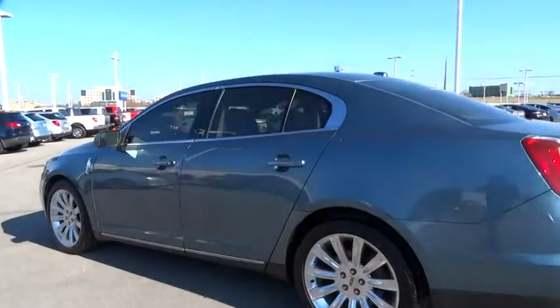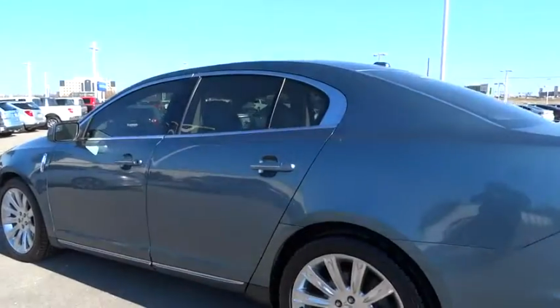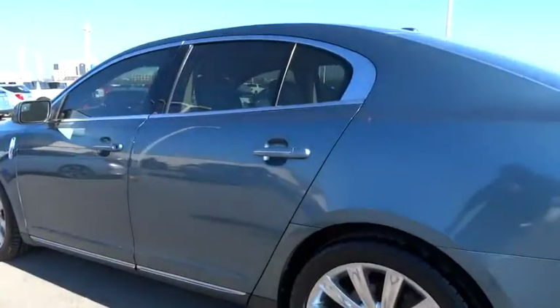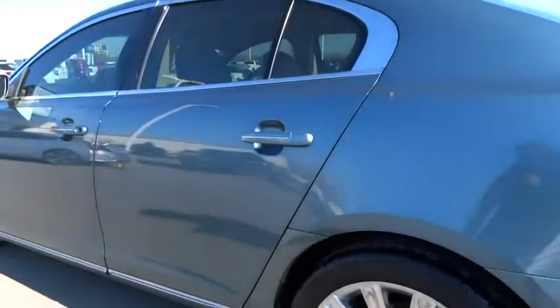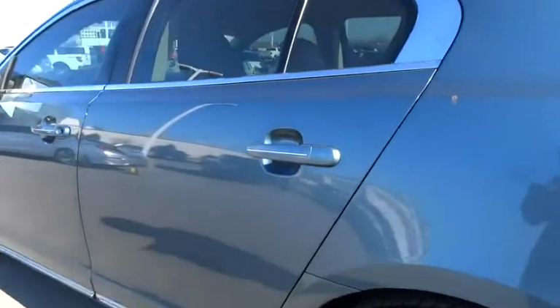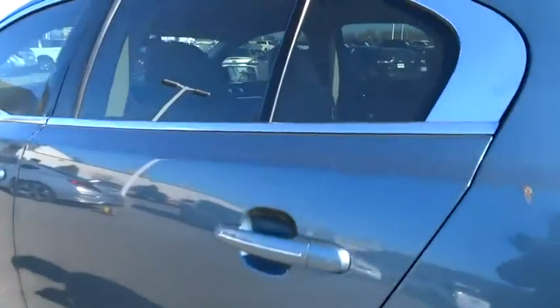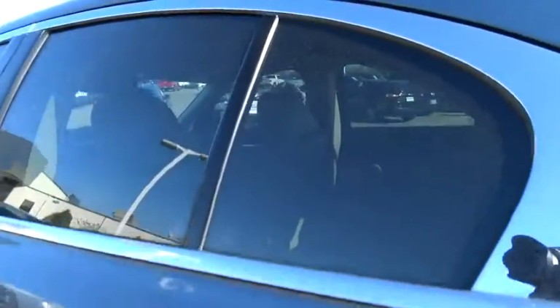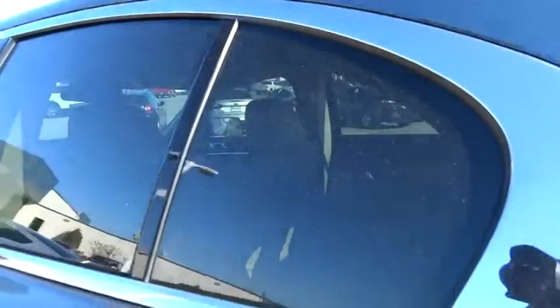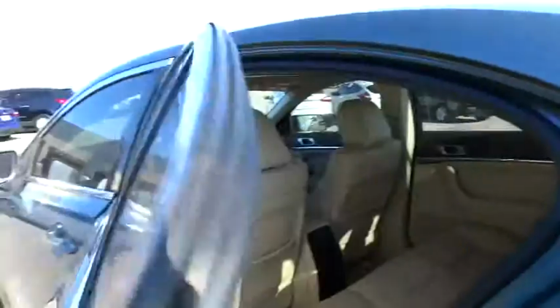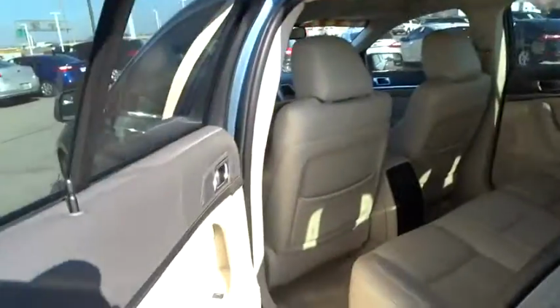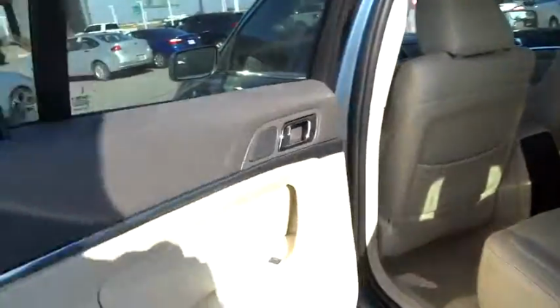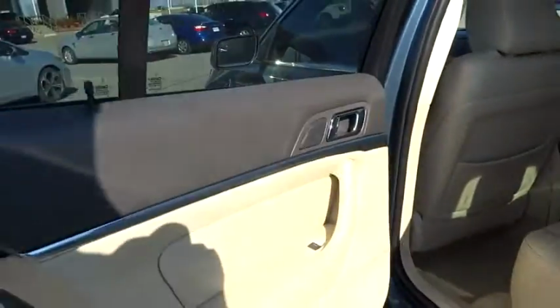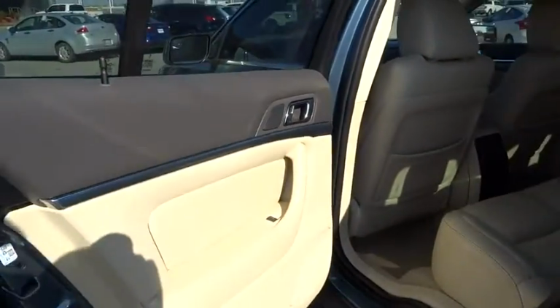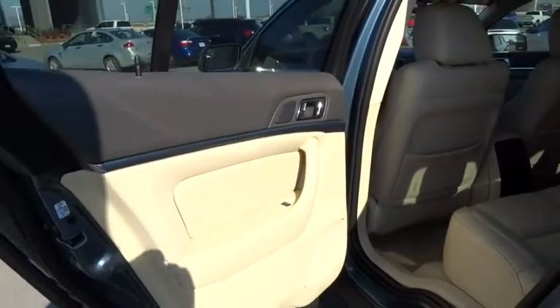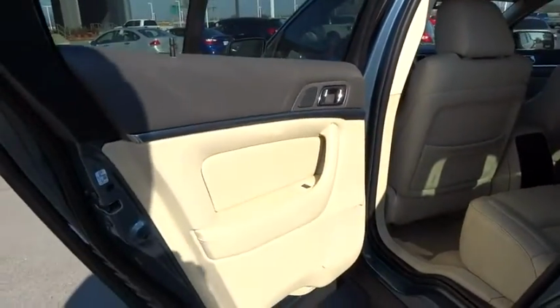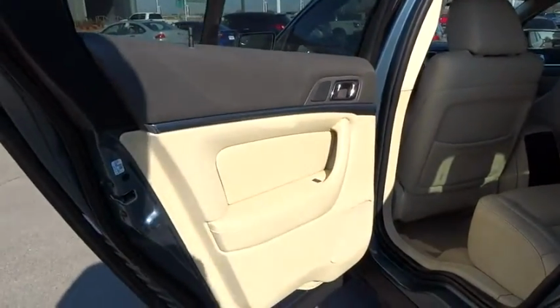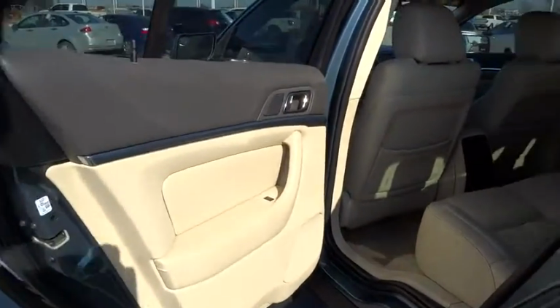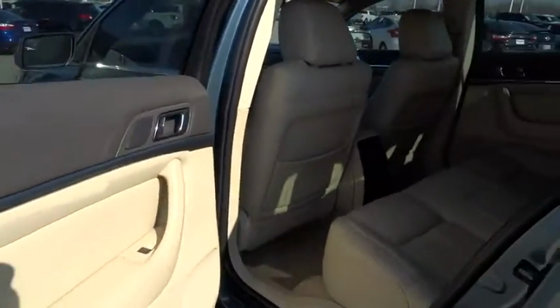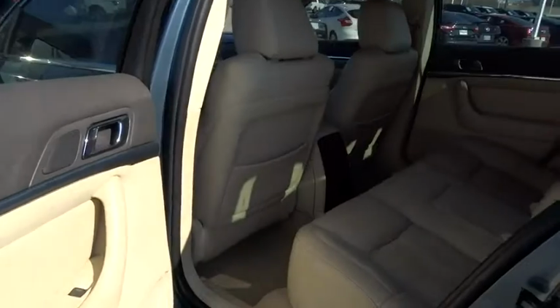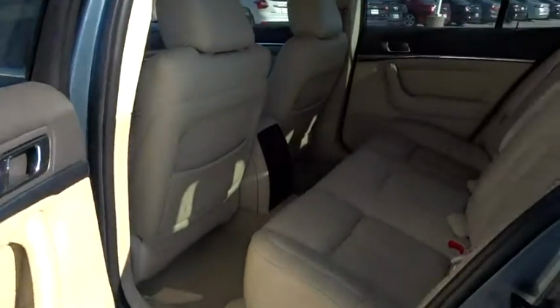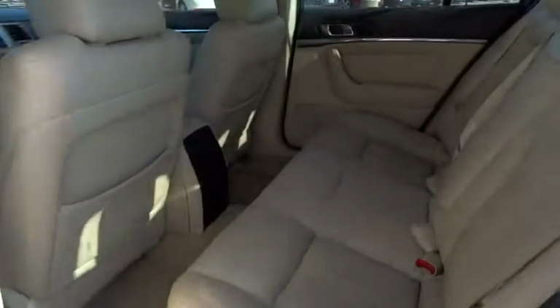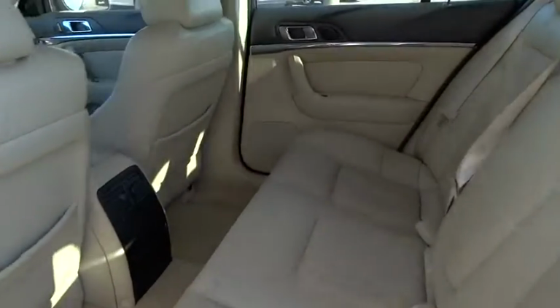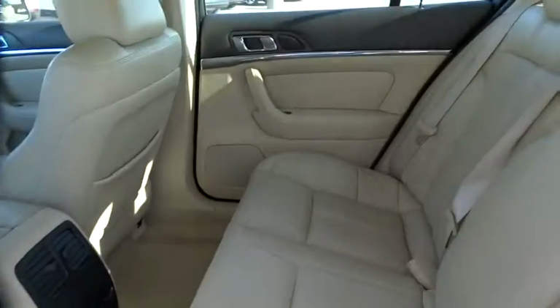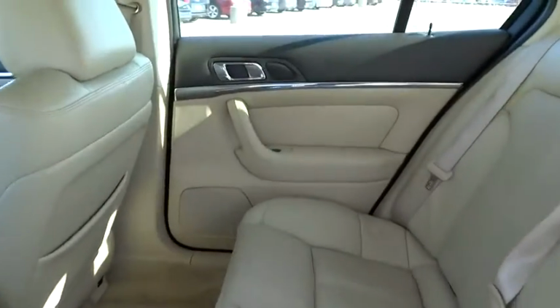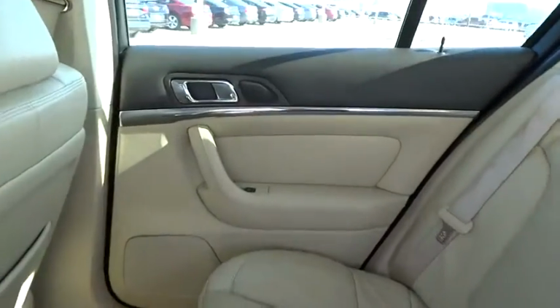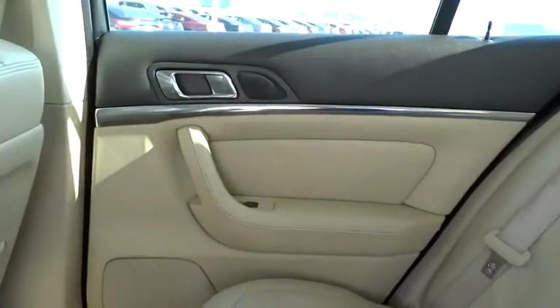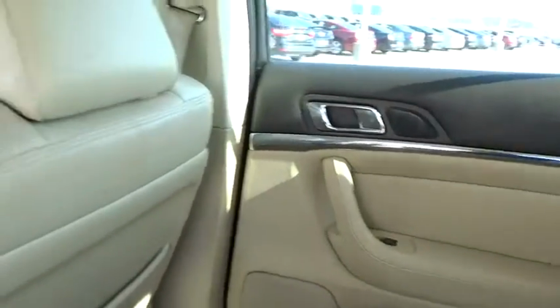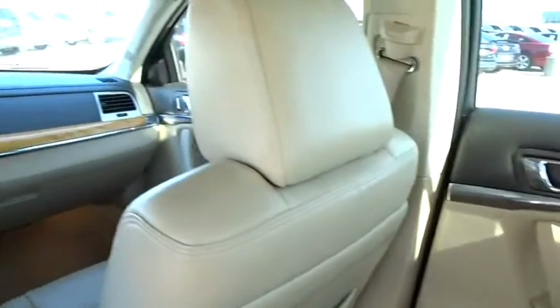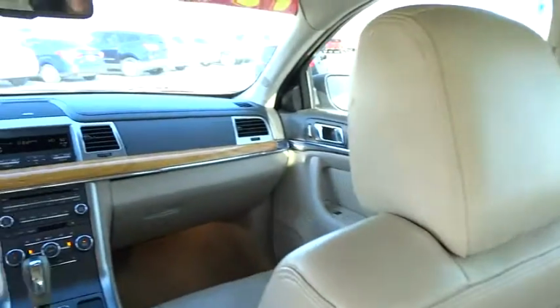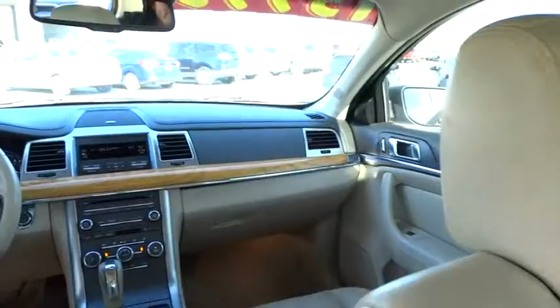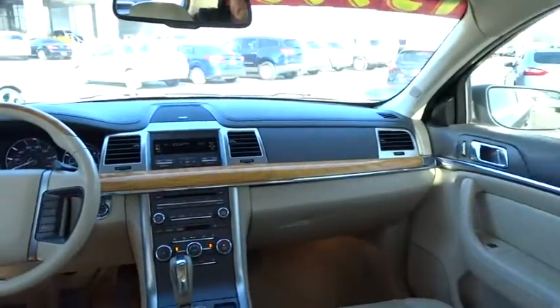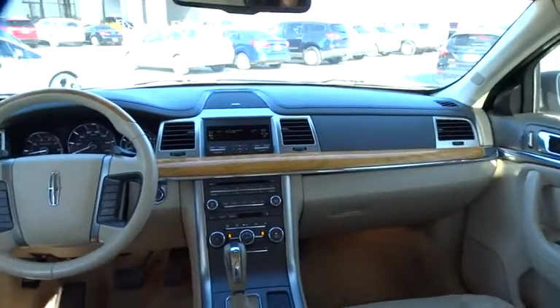Adjustable steering wheel, power steering, cruise control, auto dimming rear view mirror, PPO, four-wheel disc brakes, floor mats, aluminum wheels, keyless start, FWD, universal garage door opener, climate control.